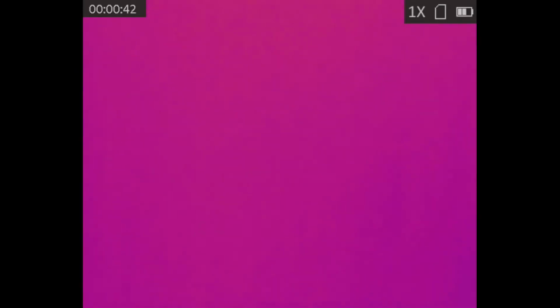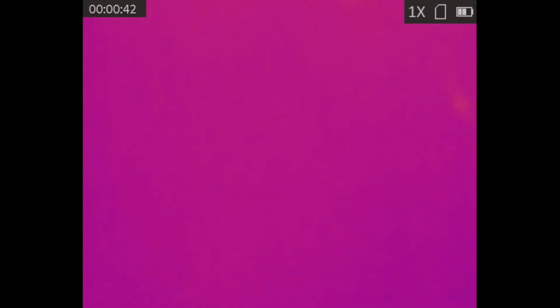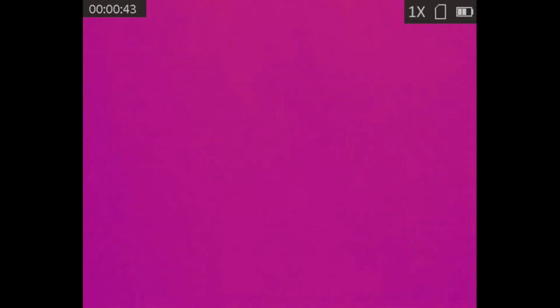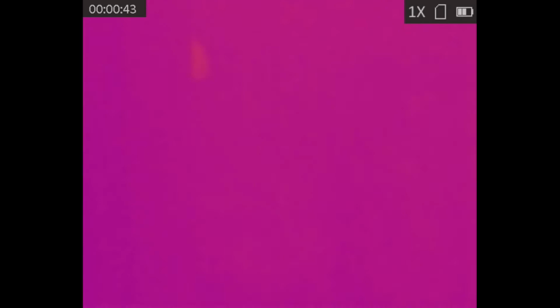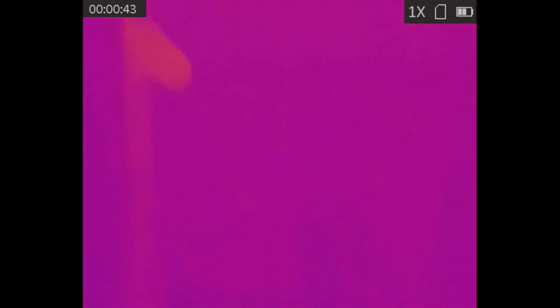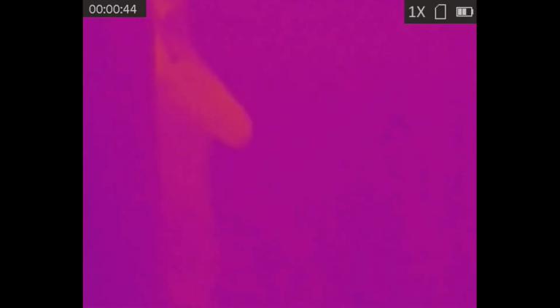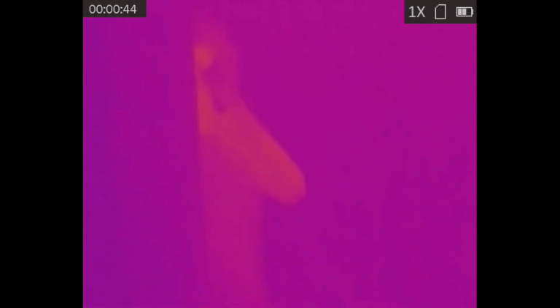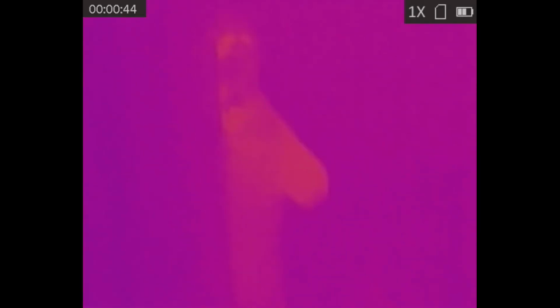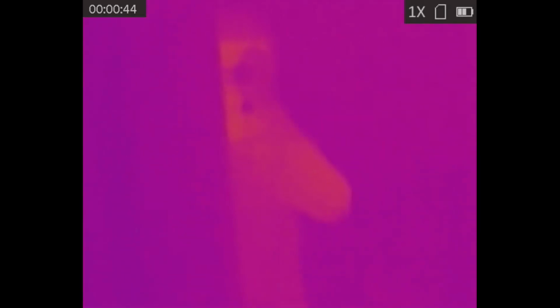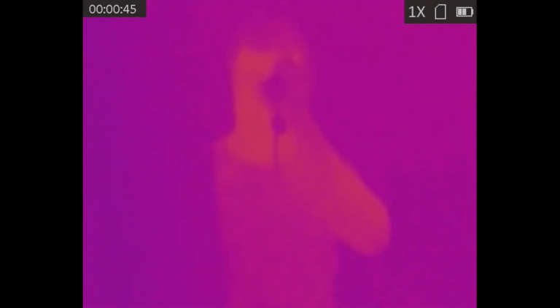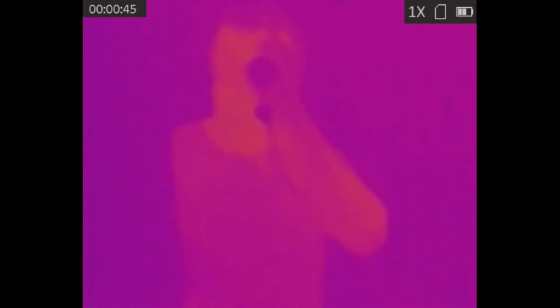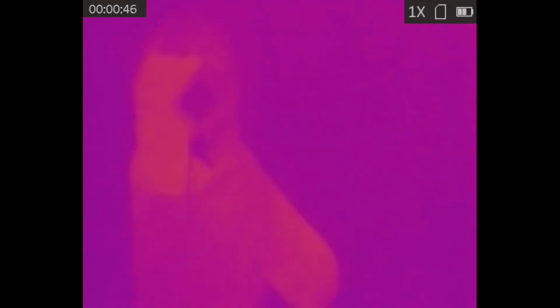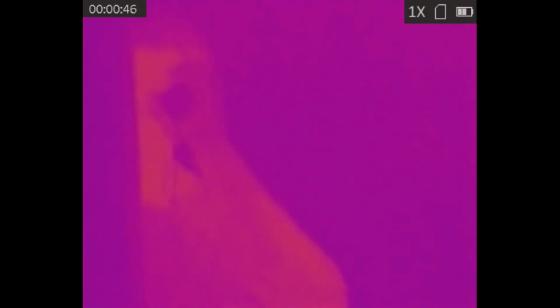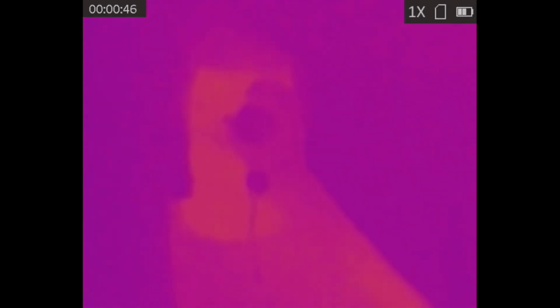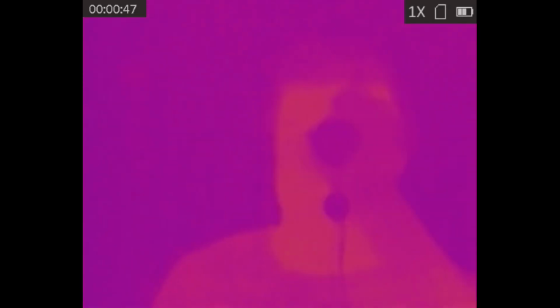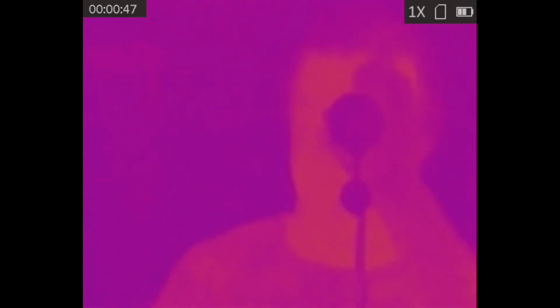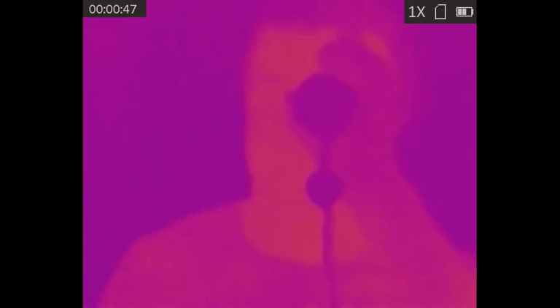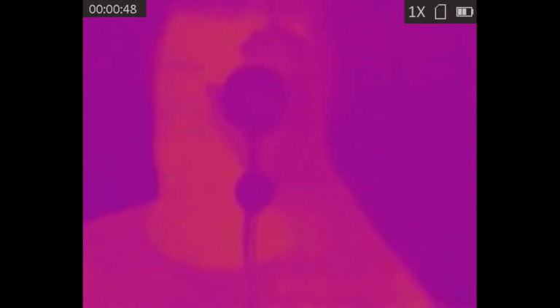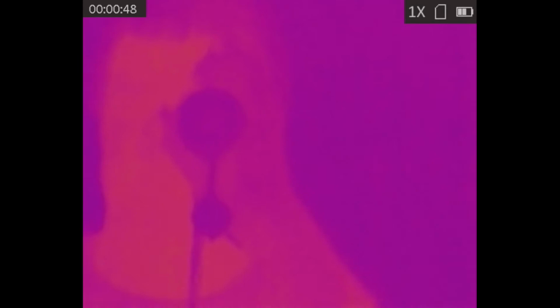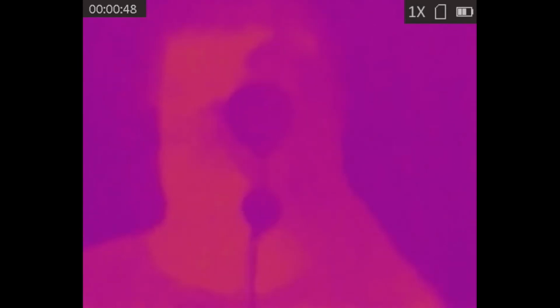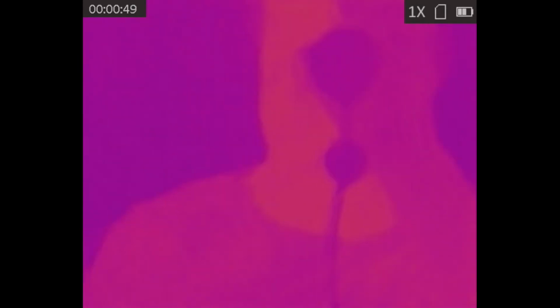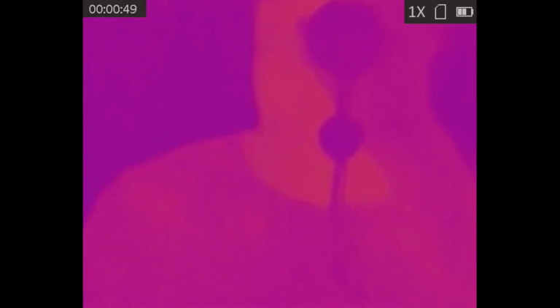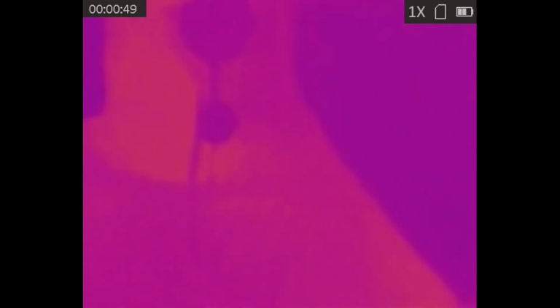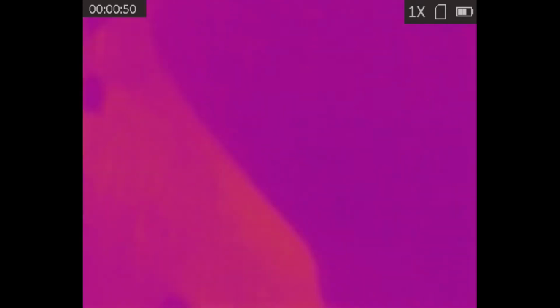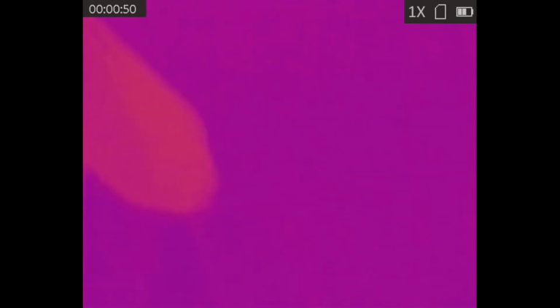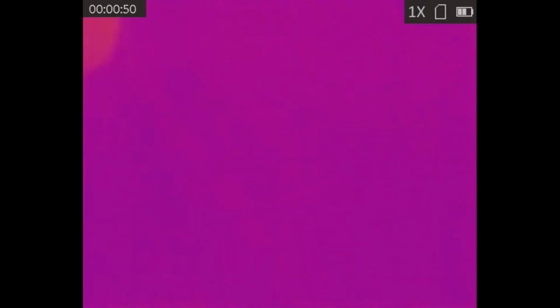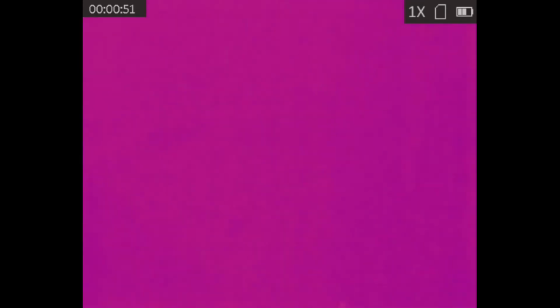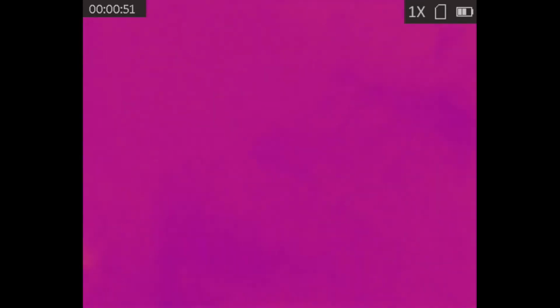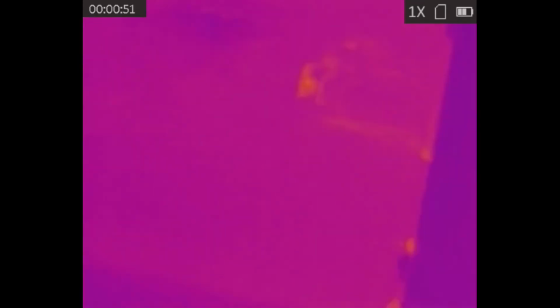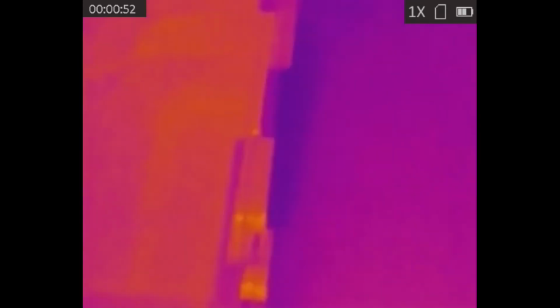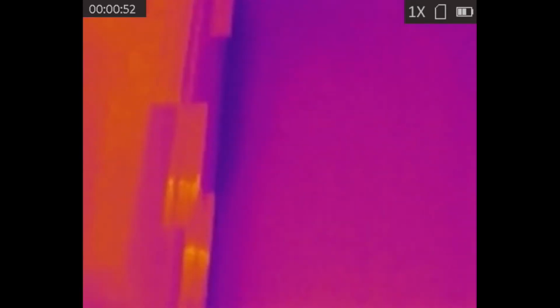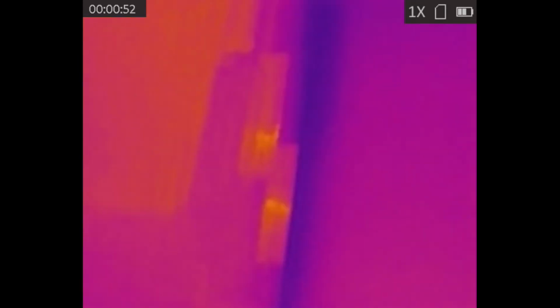Here you can see me holding the thermal imager, and that's actually a piece of glass, but because glass is highly emissive, you can see the reflection thermally.